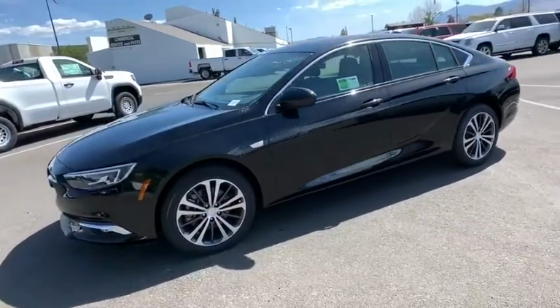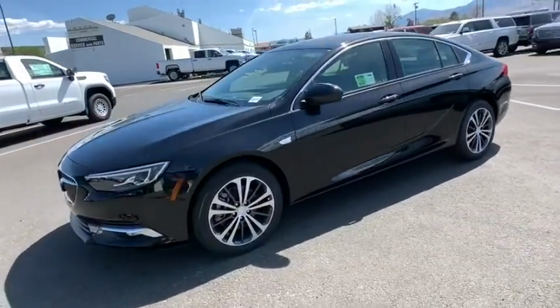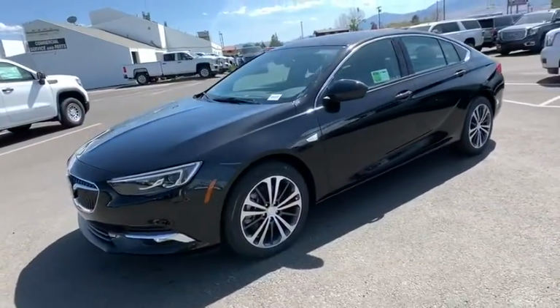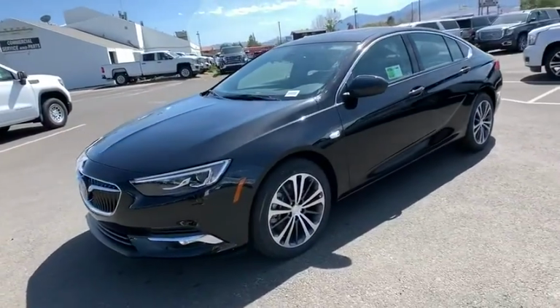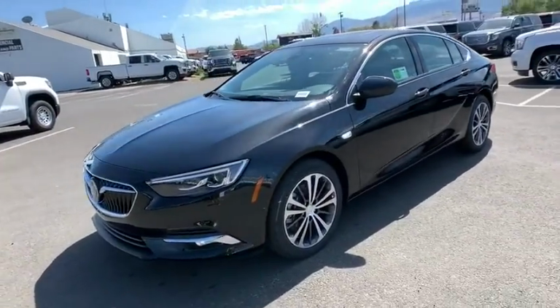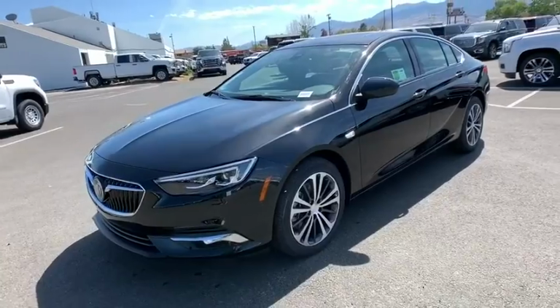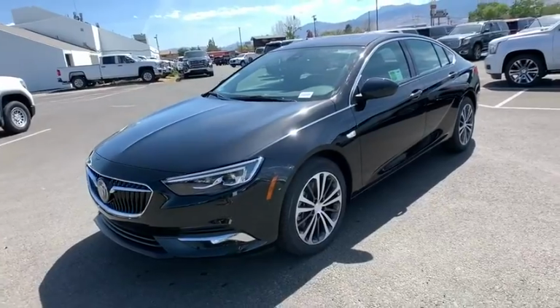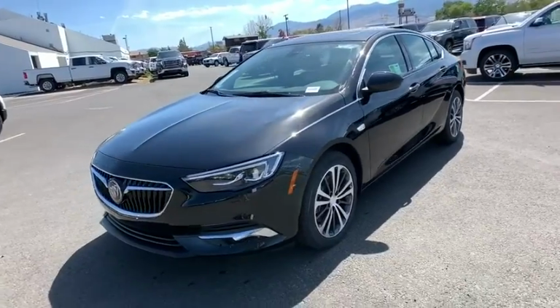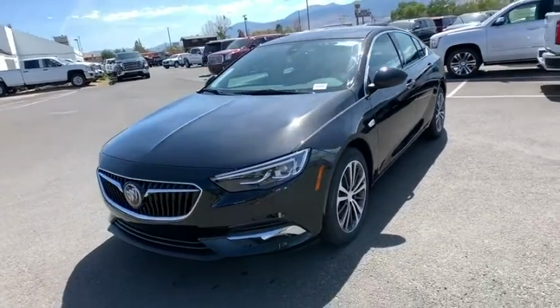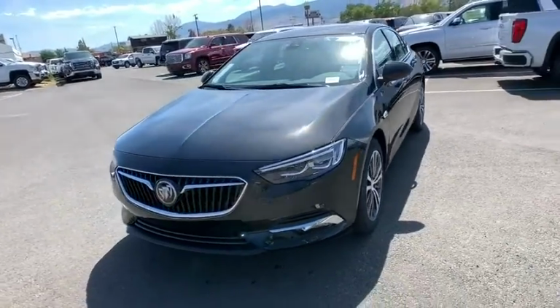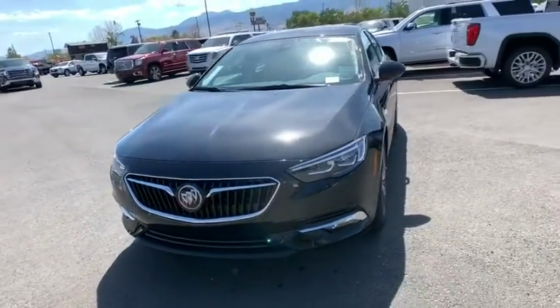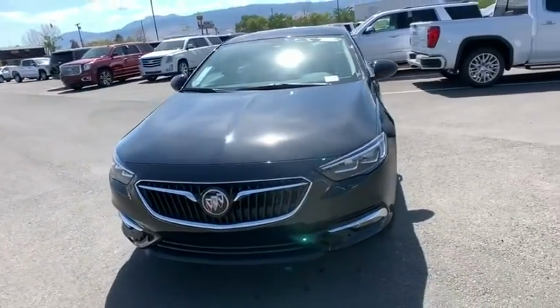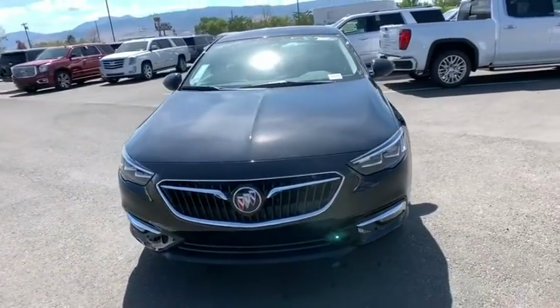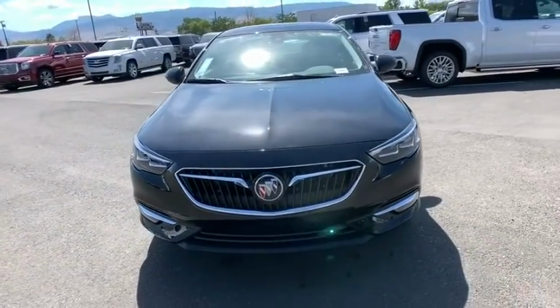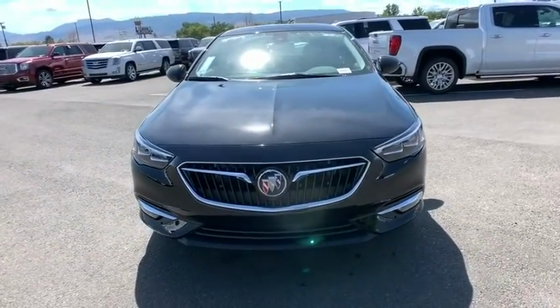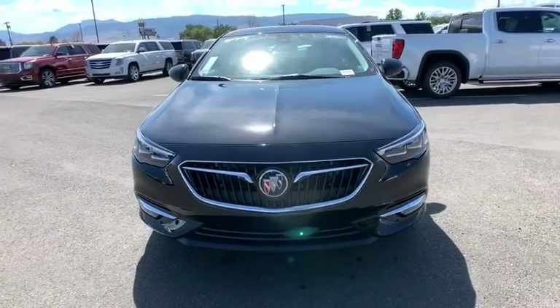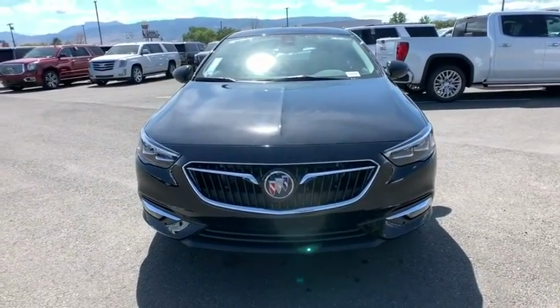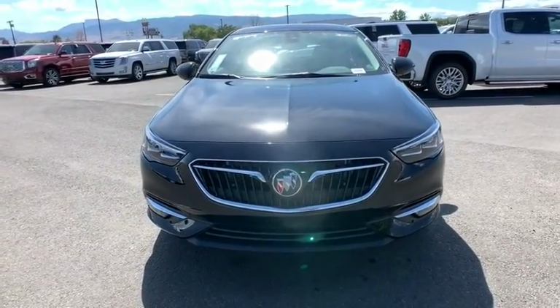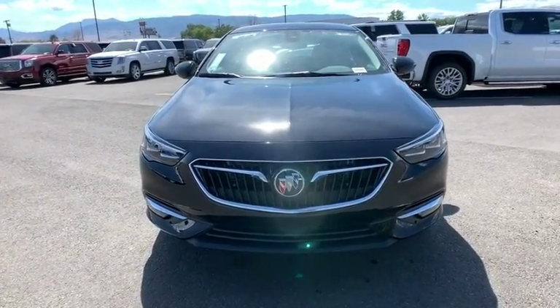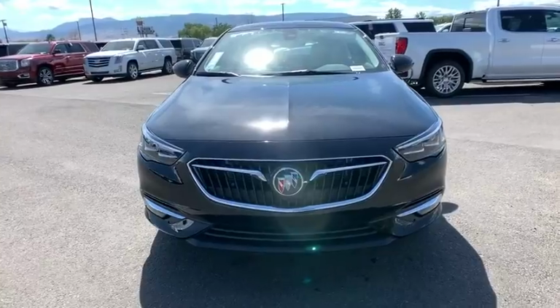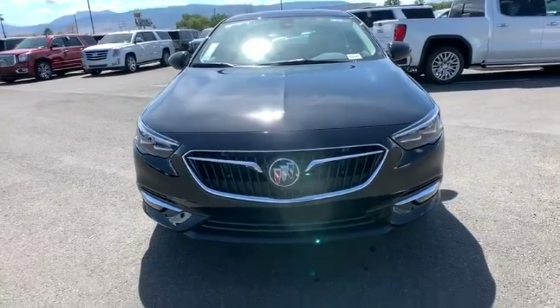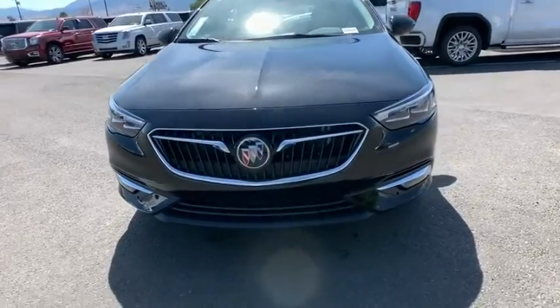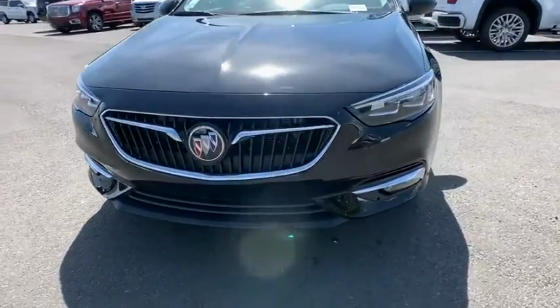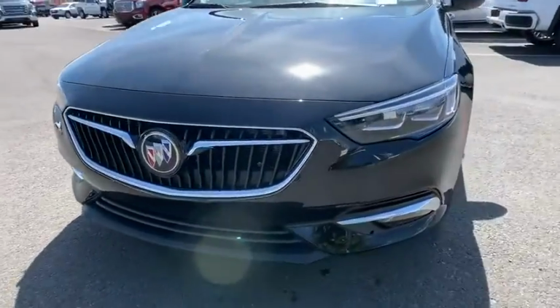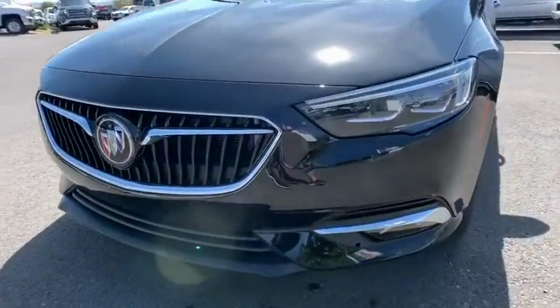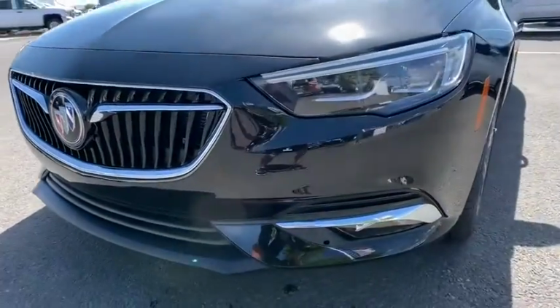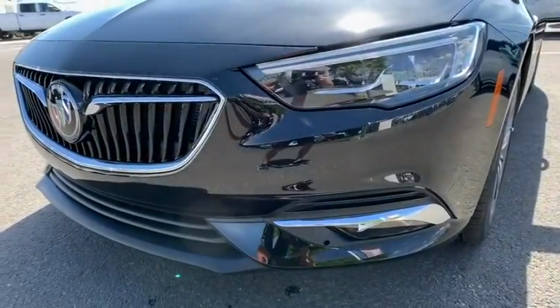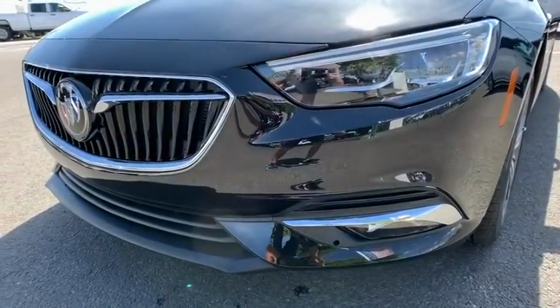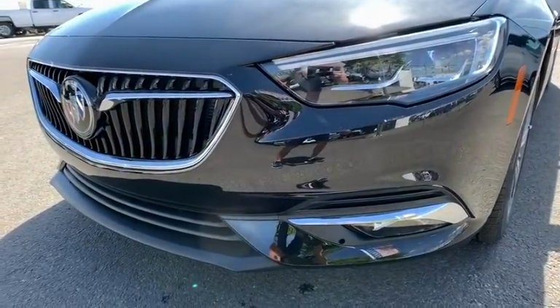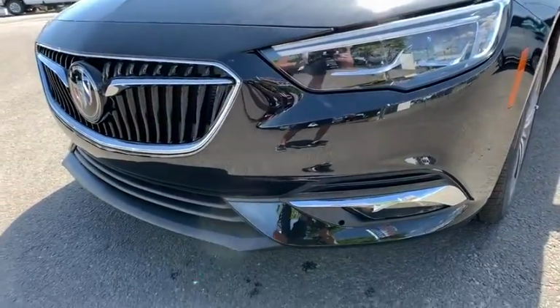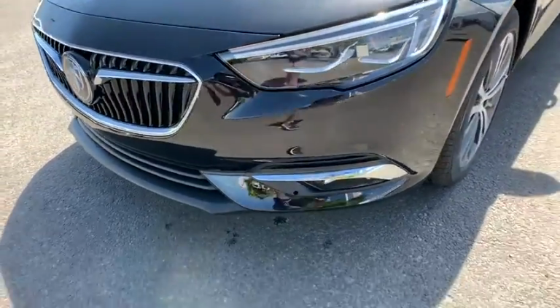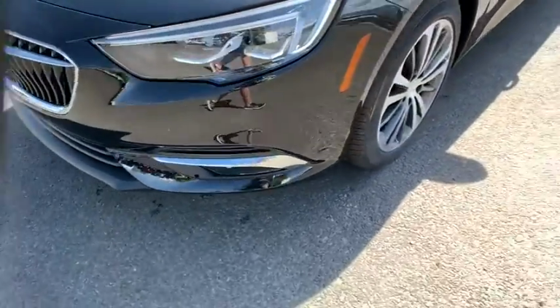Leather-wrapped steering wheel, adjustable steering wheel, power steering, keyless start, floor mats, four-wheel disc brakes, cruise control, aluminum wheels, auto-dimming rear-view mirror, climate control, AM-FM stereo radio.